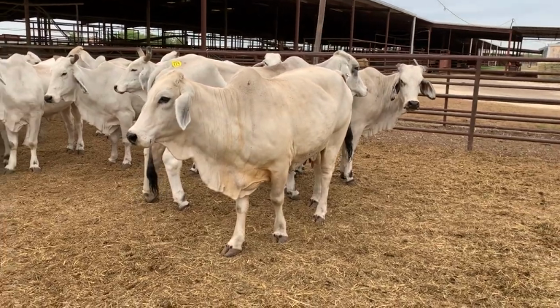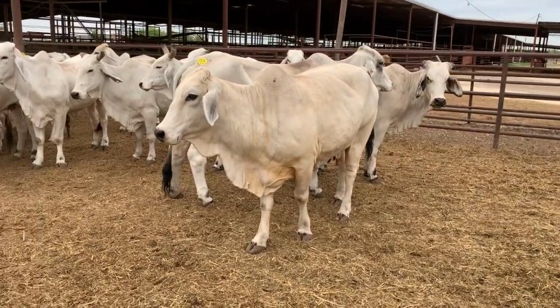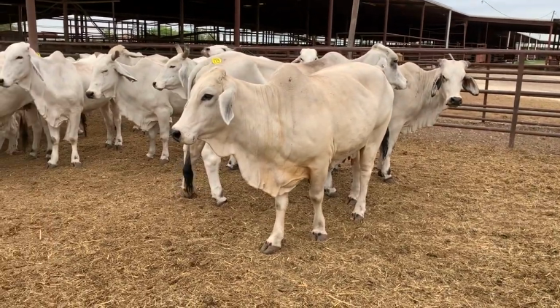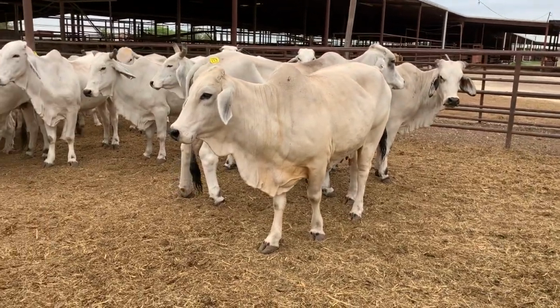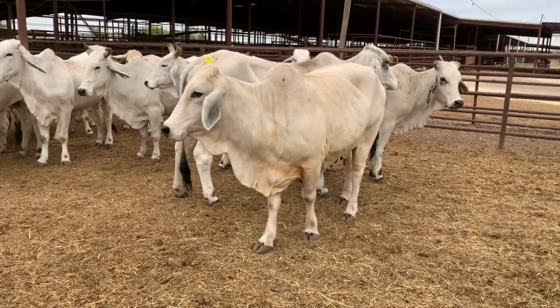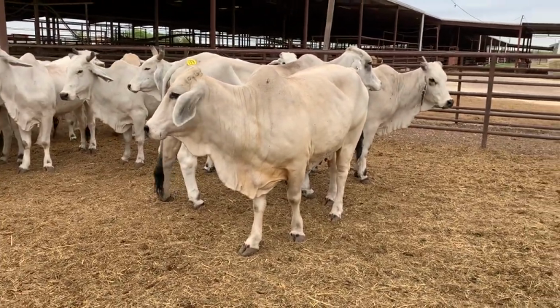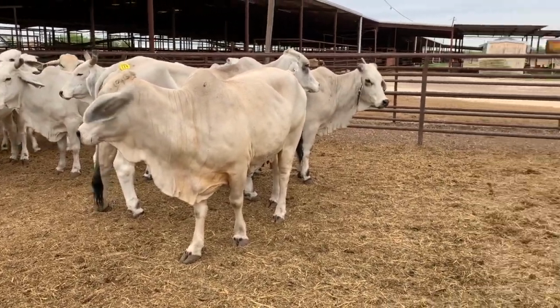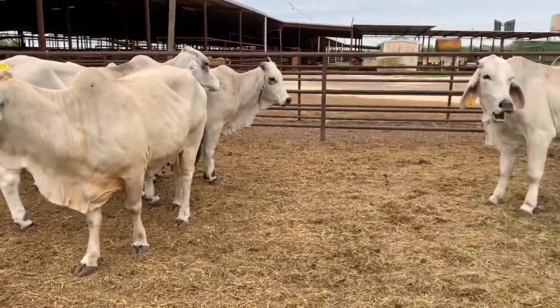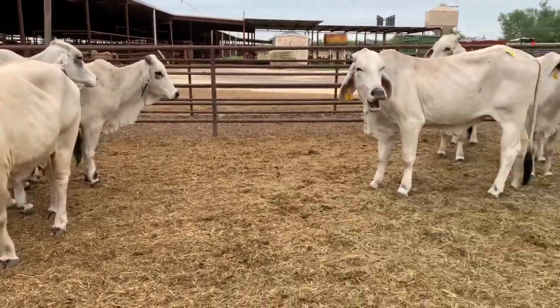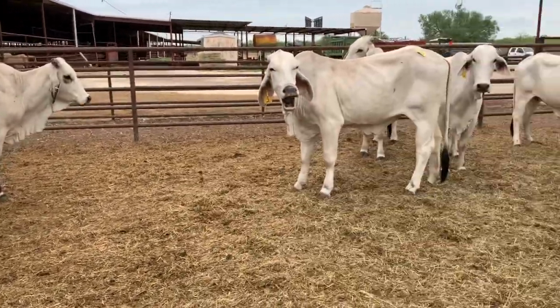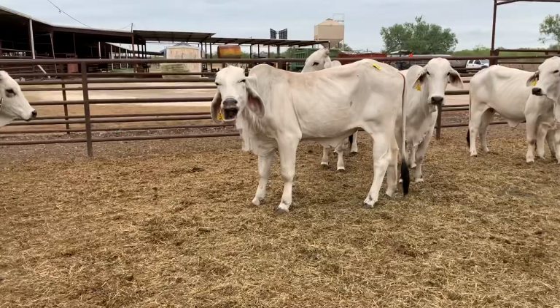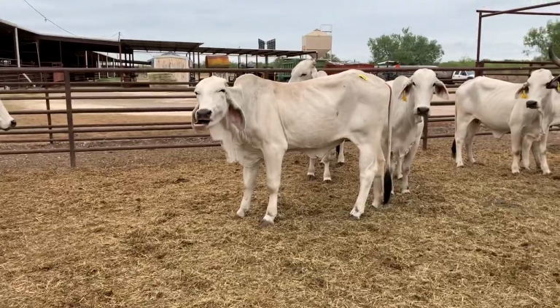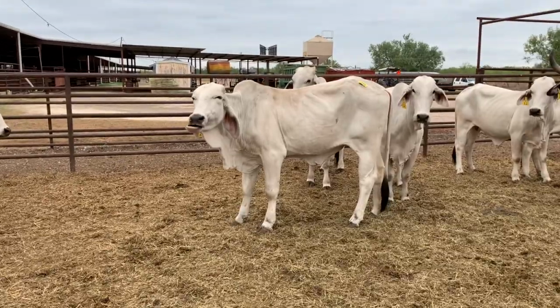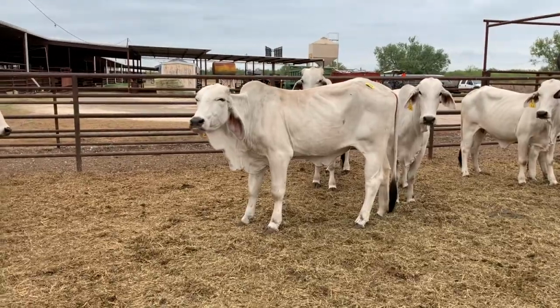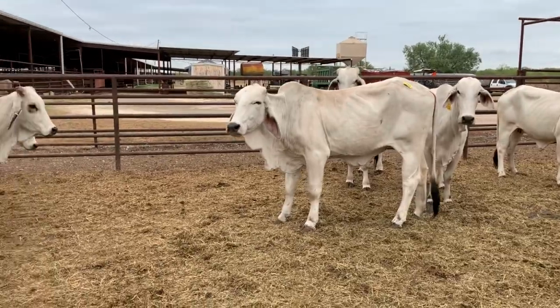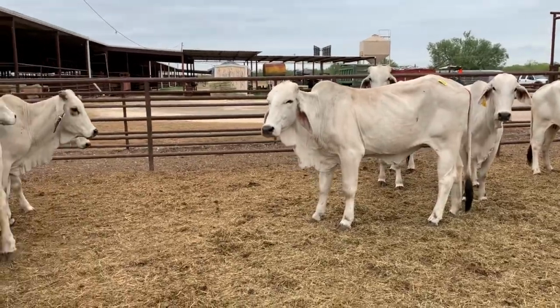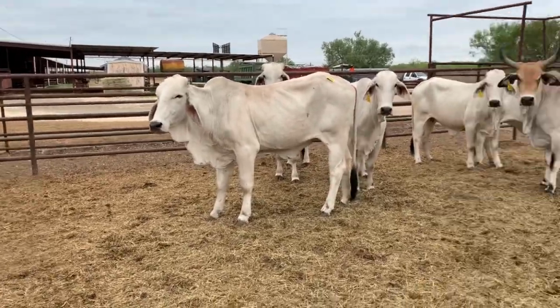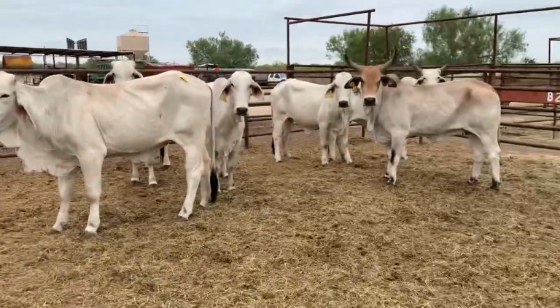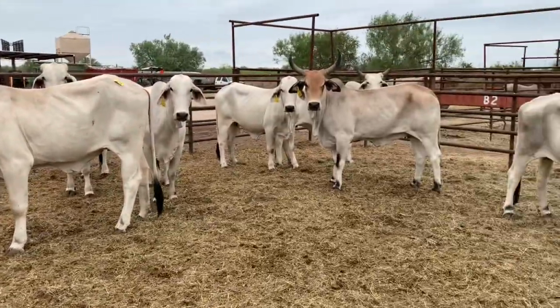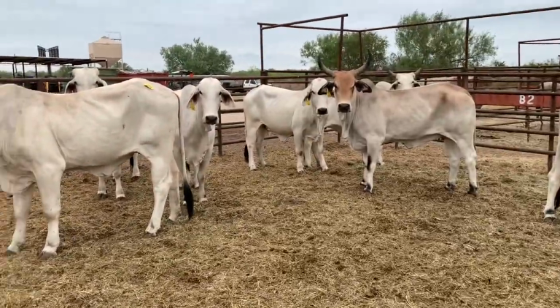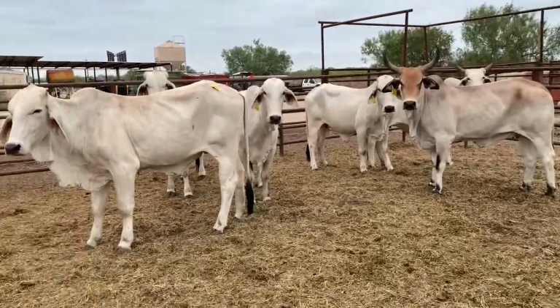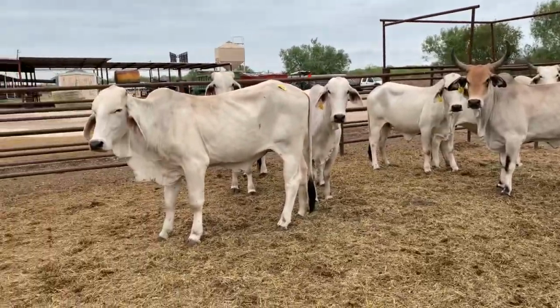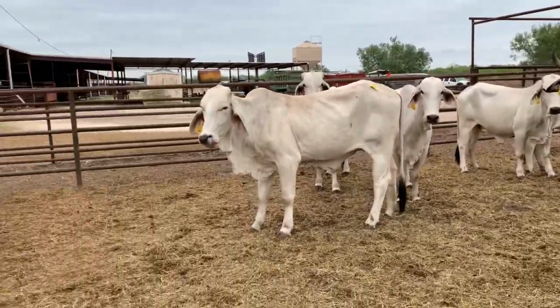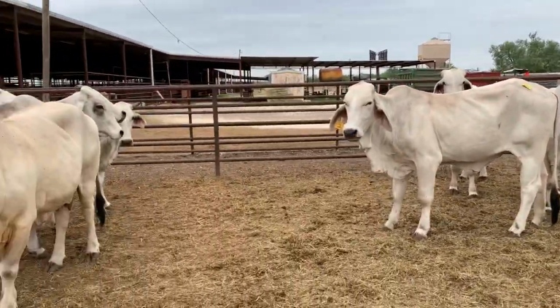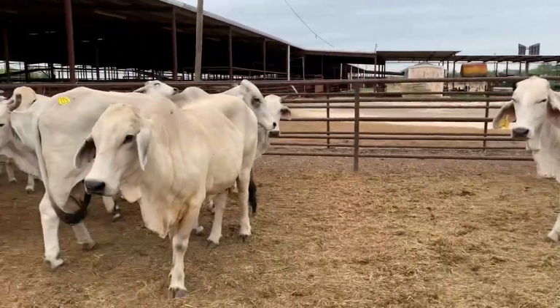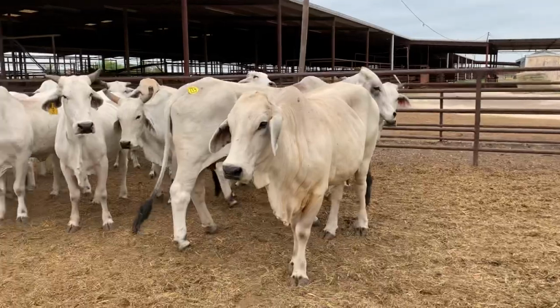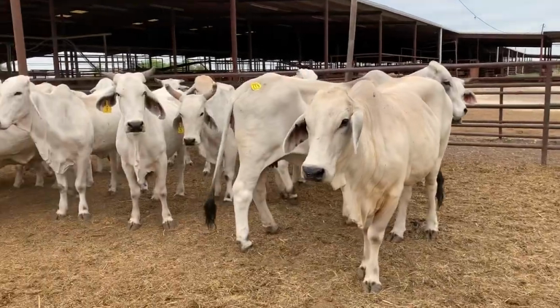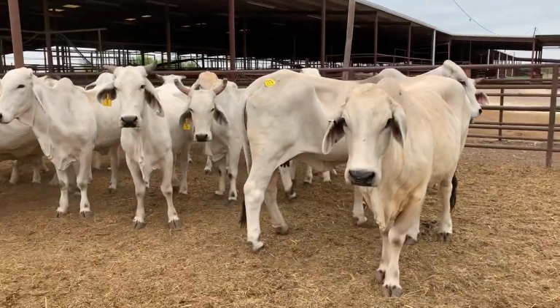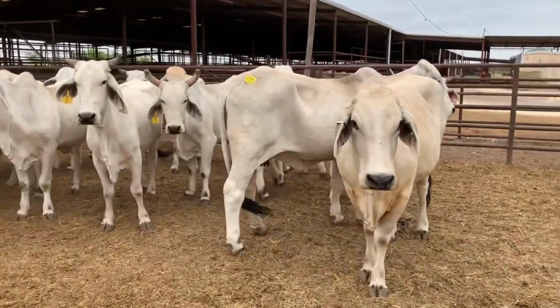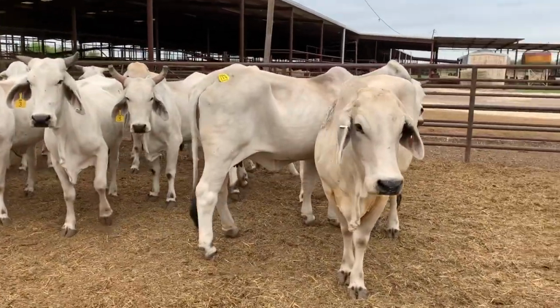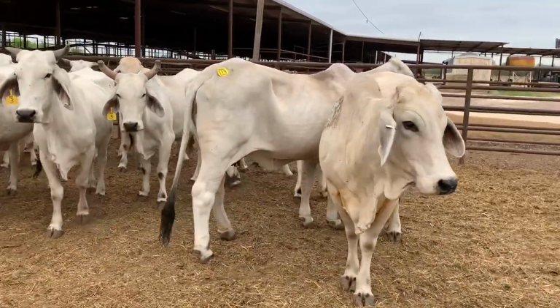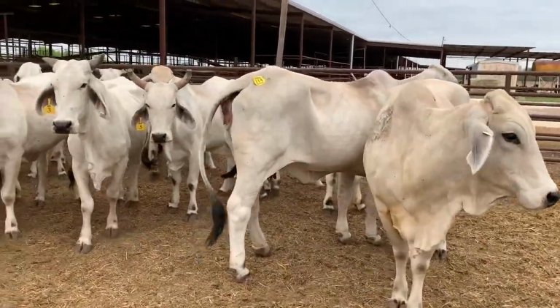Nice group of ranching Red Brahman cows here. The cows are plenty young. Is she sleepy? Look at her yawning. They're all nice. Two cows have horns, most of them don't. Just a good set of ranching Brahmans.